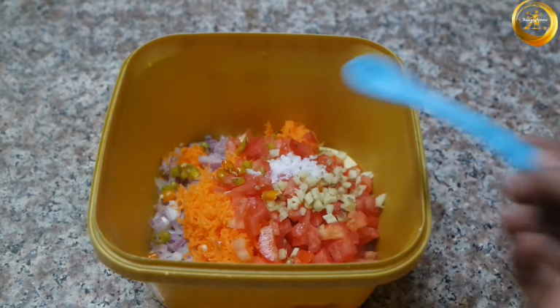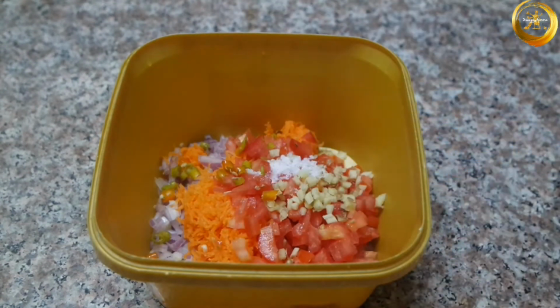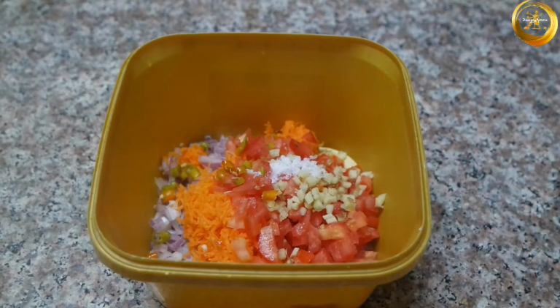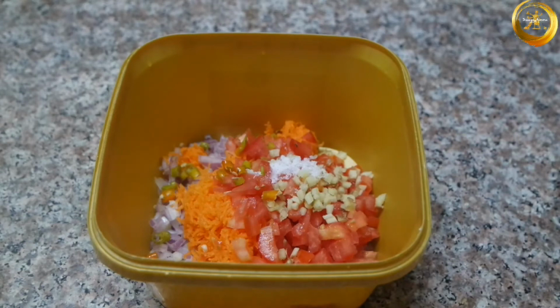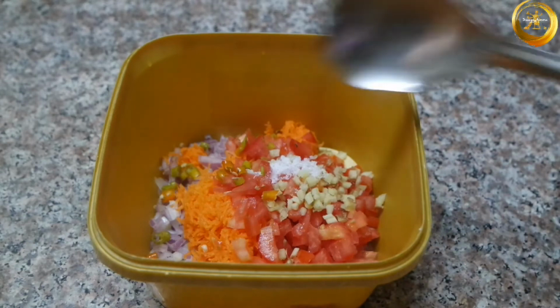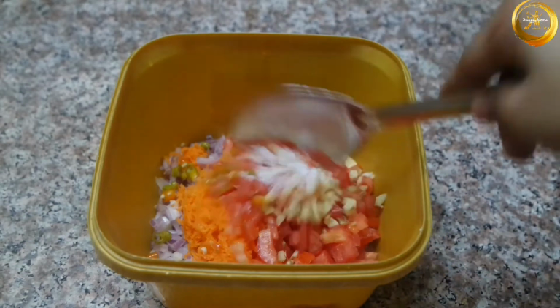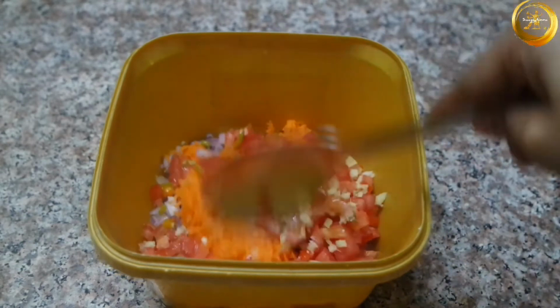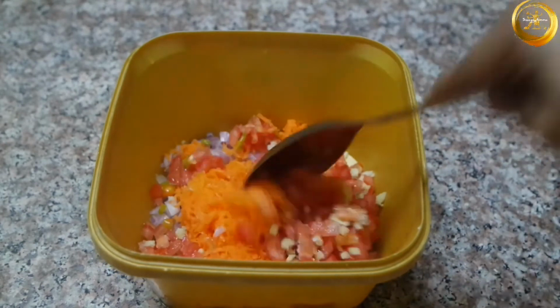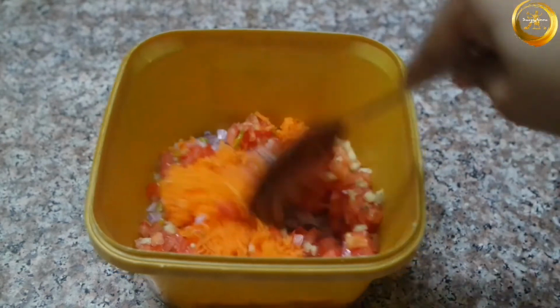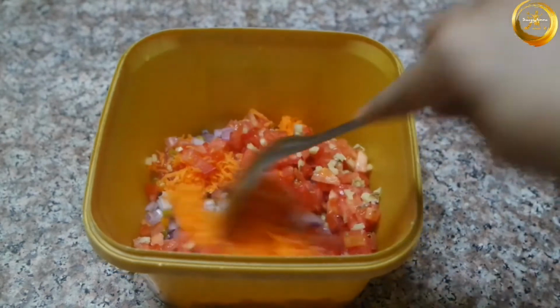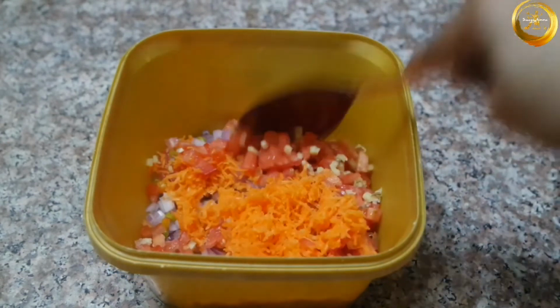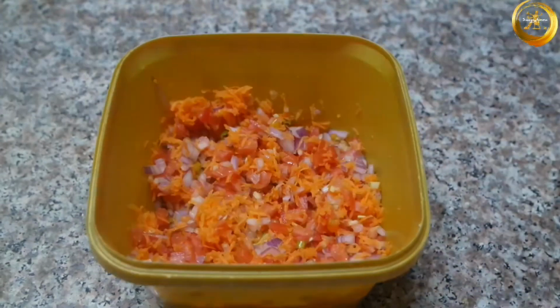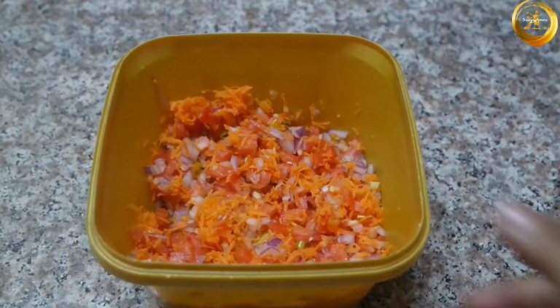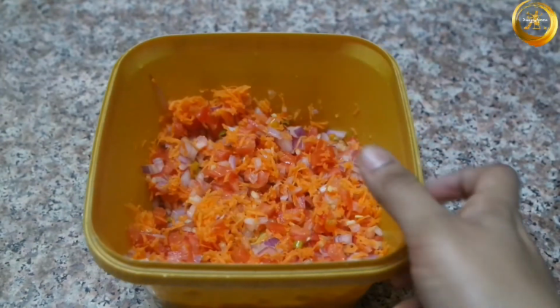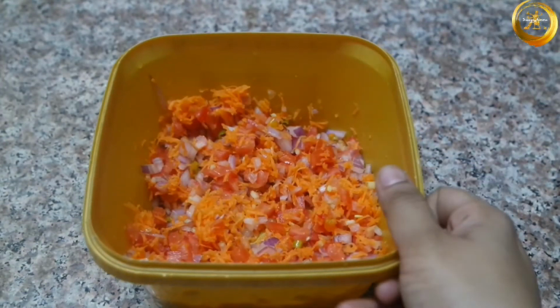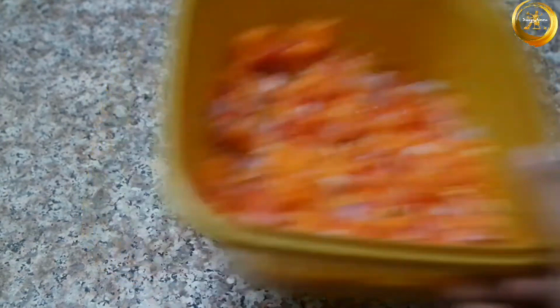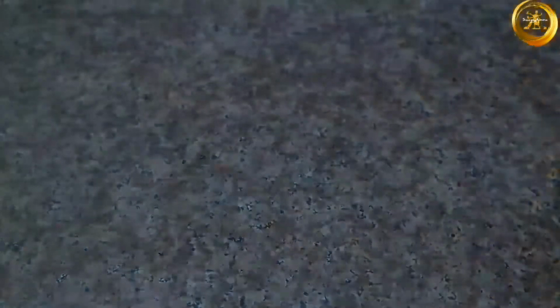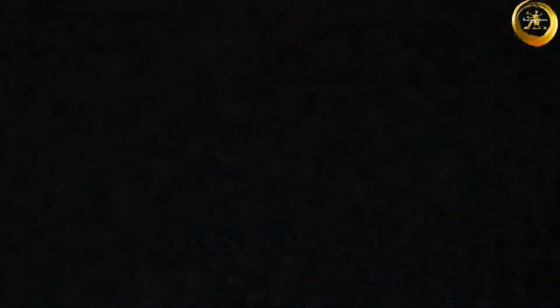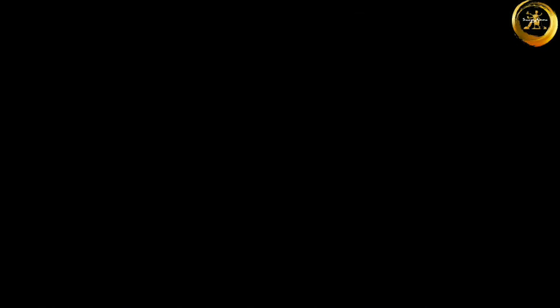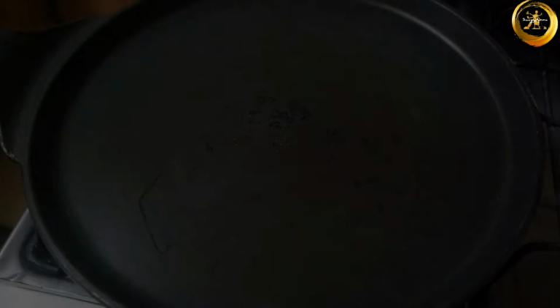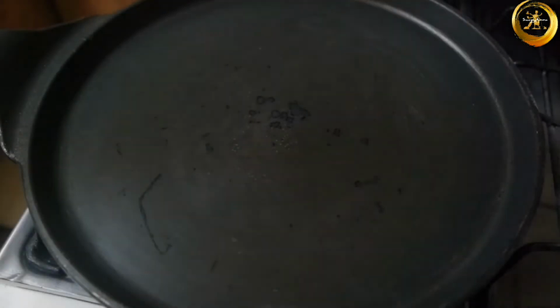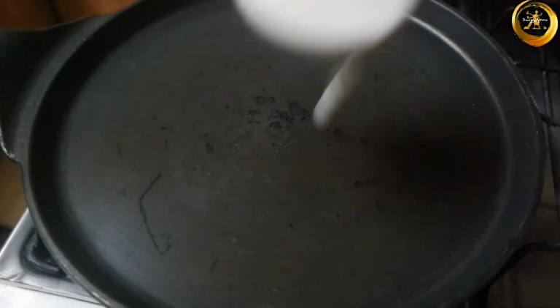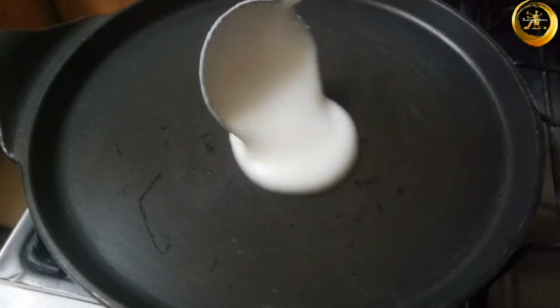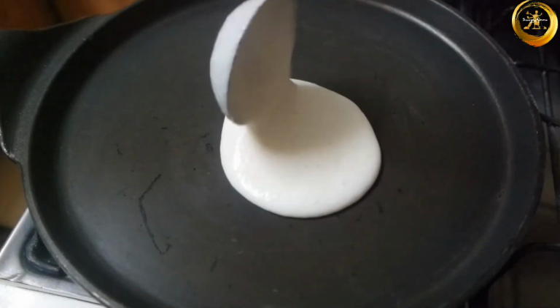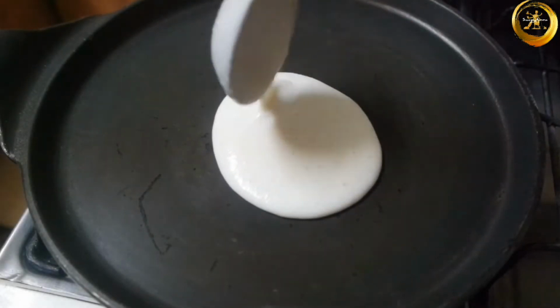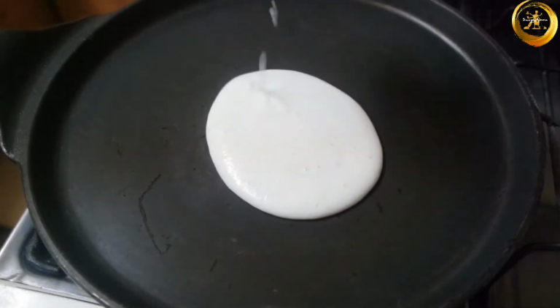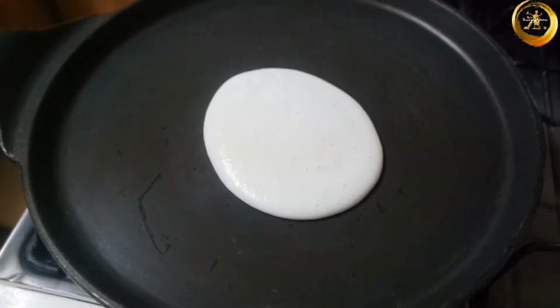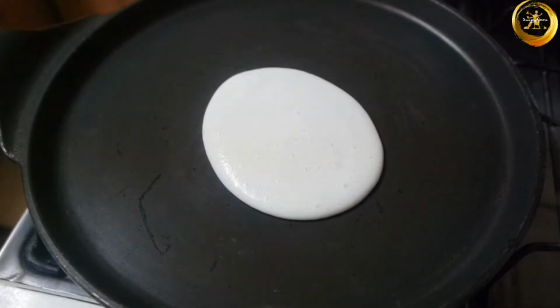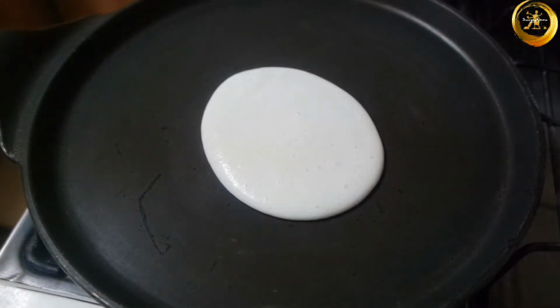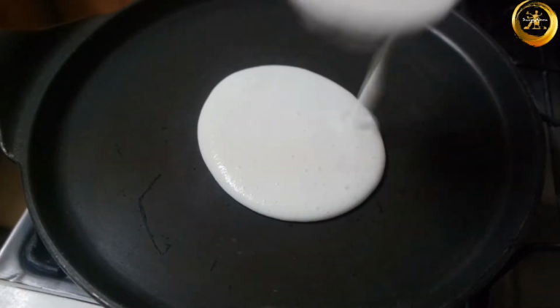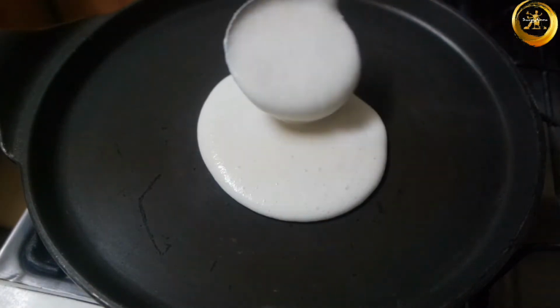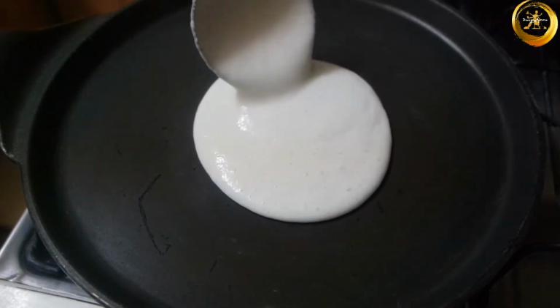Also add 2 to 3 green chilies finely chopped and a little salt as per taste. Mix everything well.